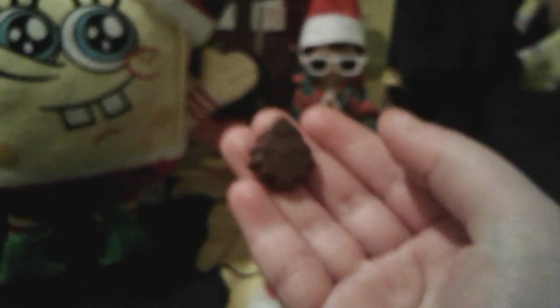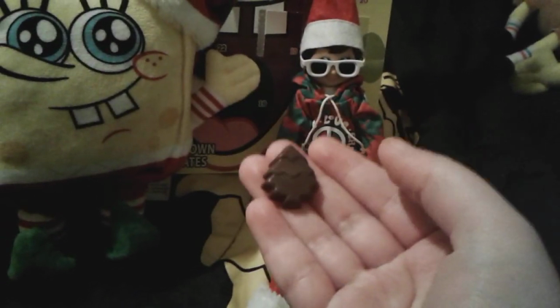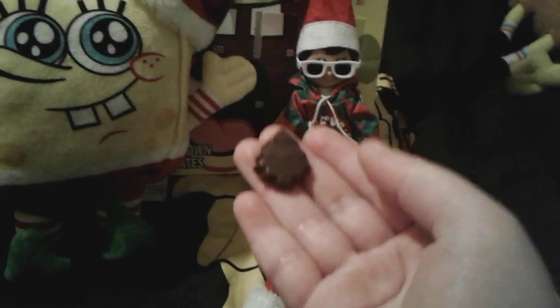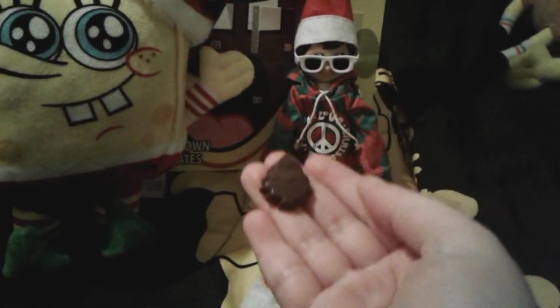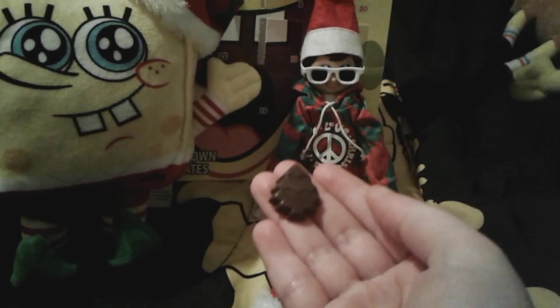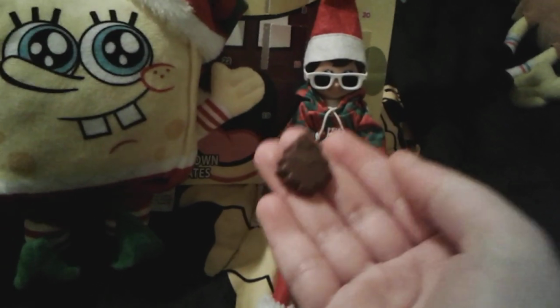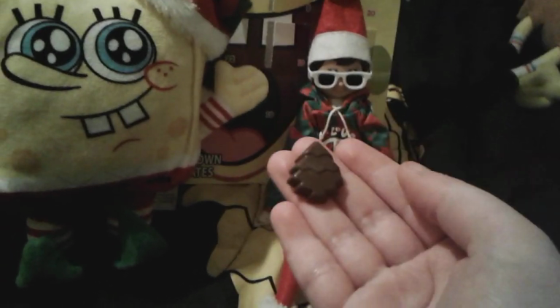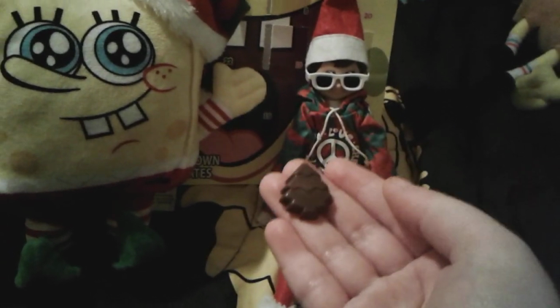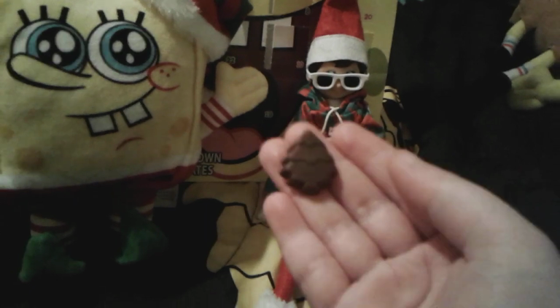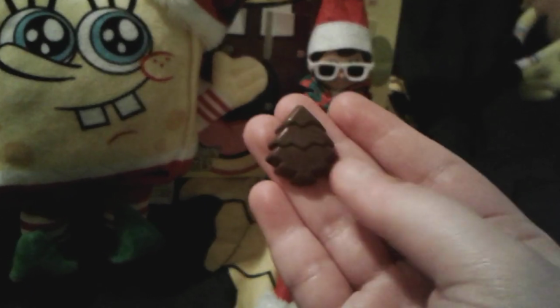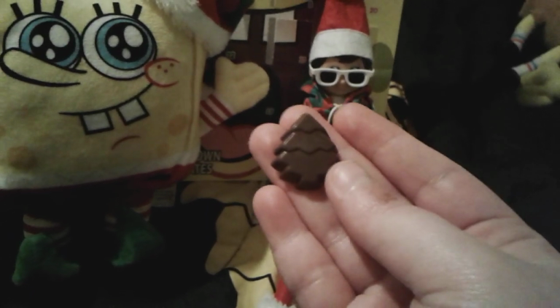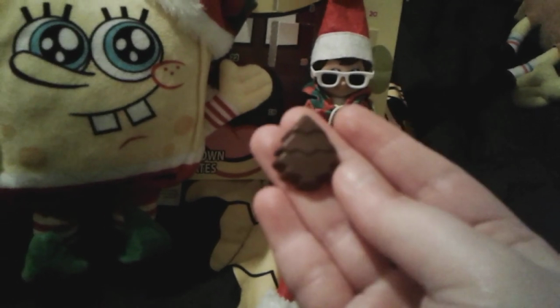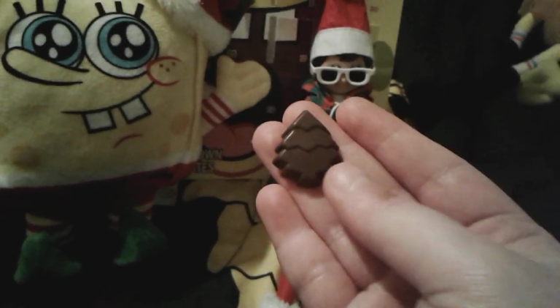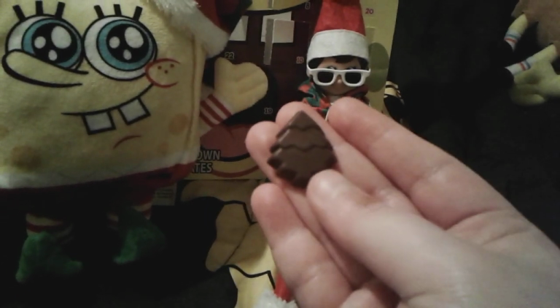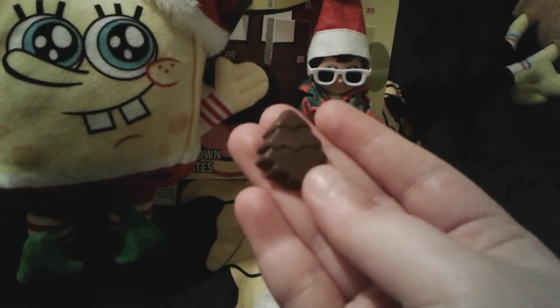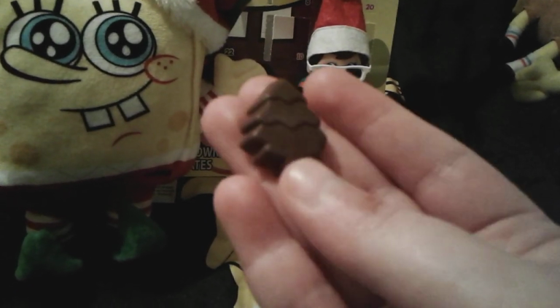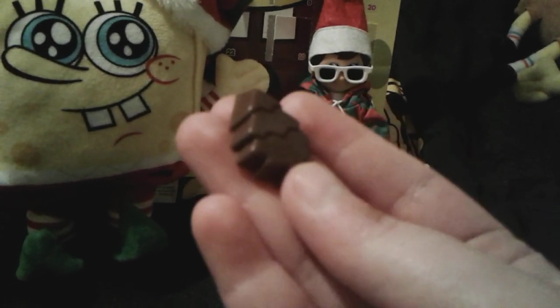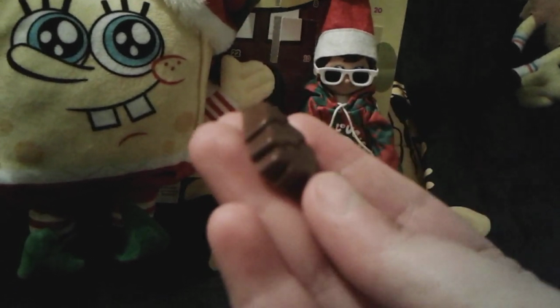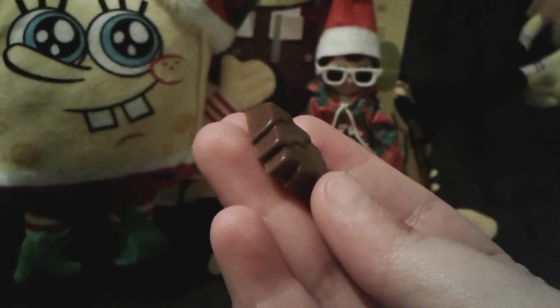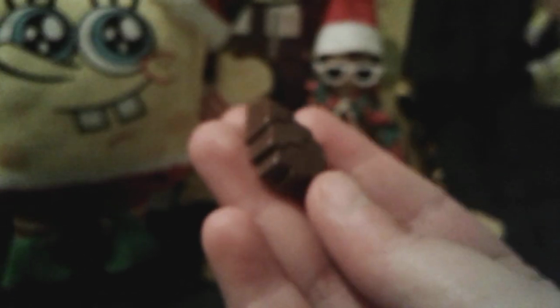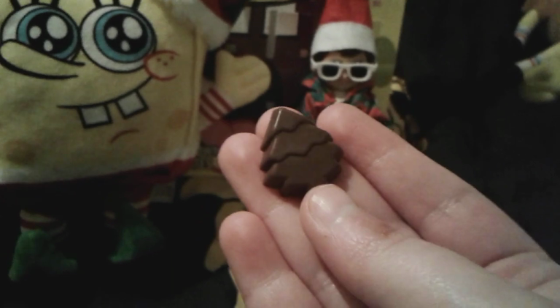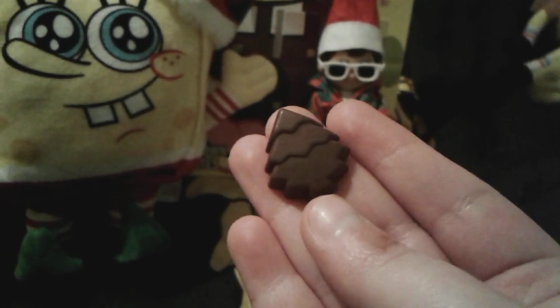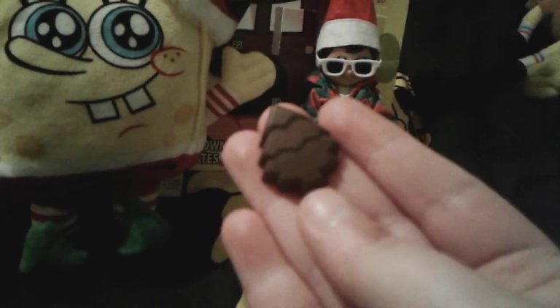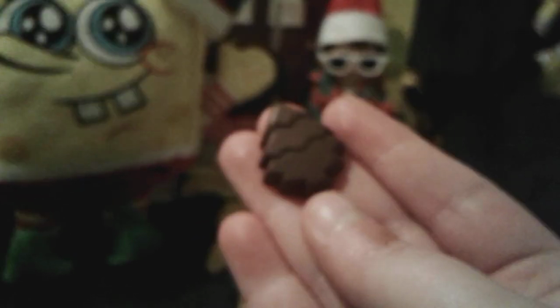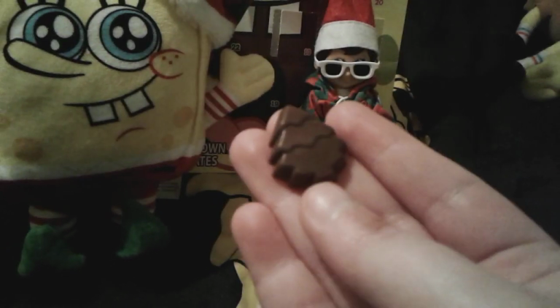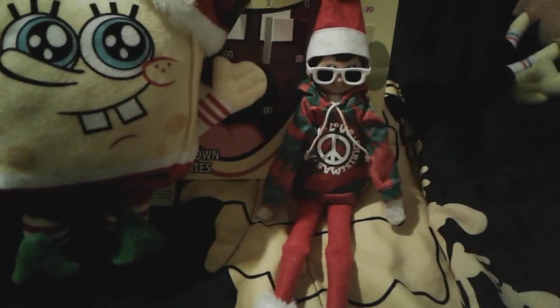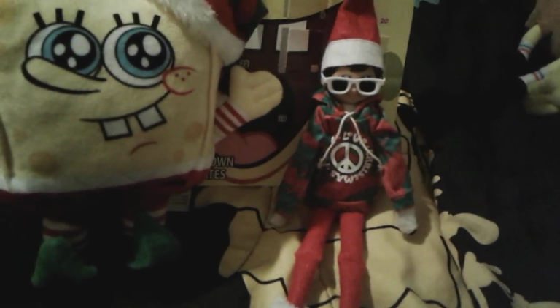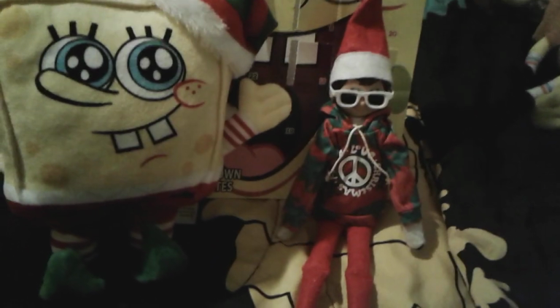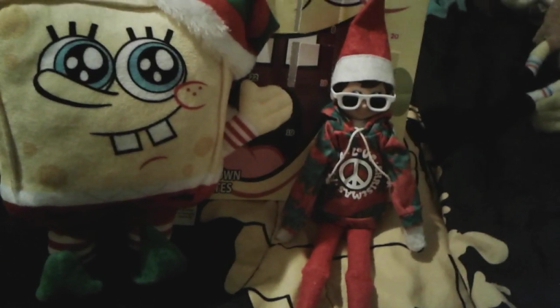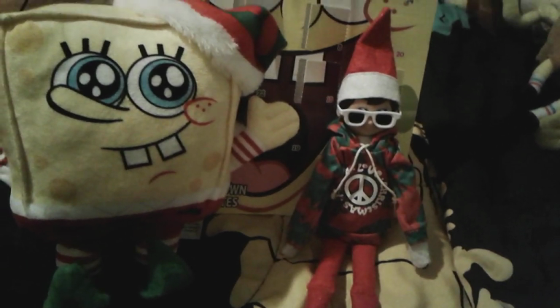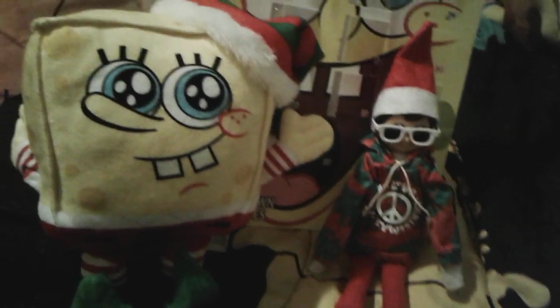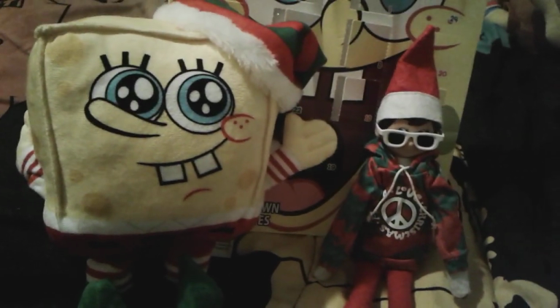I'm very happy to say that this chocolate piece doesn't have any little weird white bits in it. When I ate the piece of chocolate yesterday, don't worry it was probably fine, but it was just a bit concerning. Luckily this one right here looks really good today — looks very awesome.